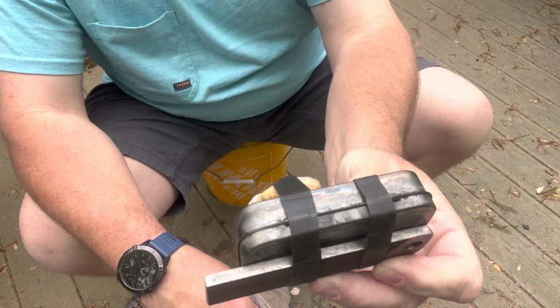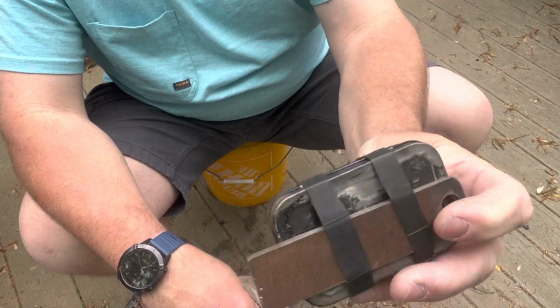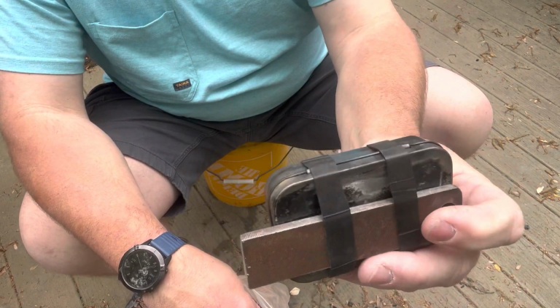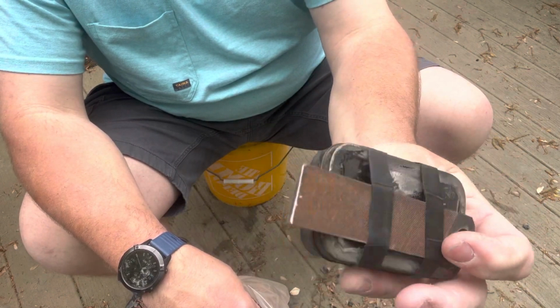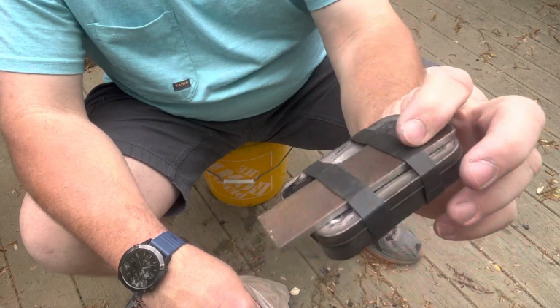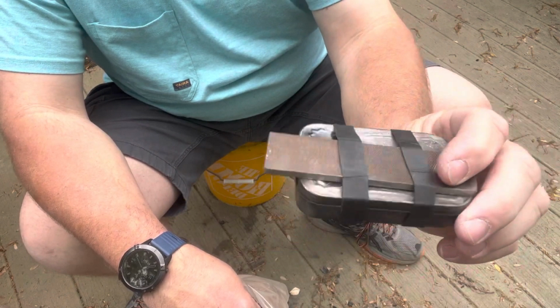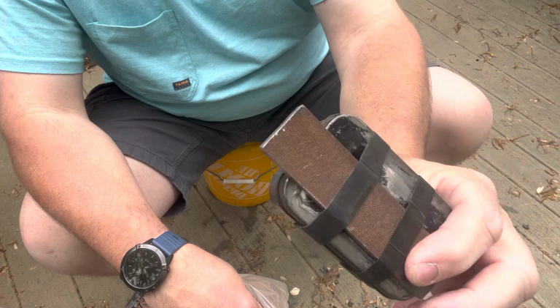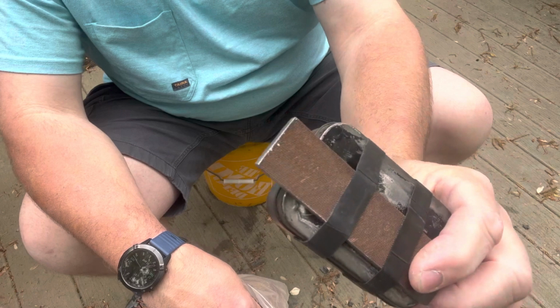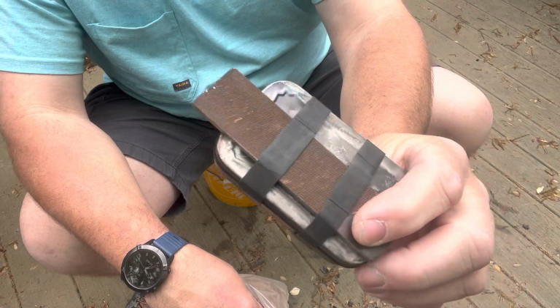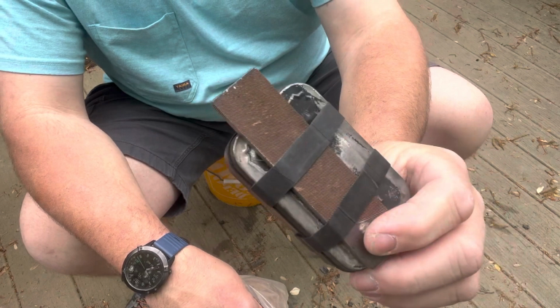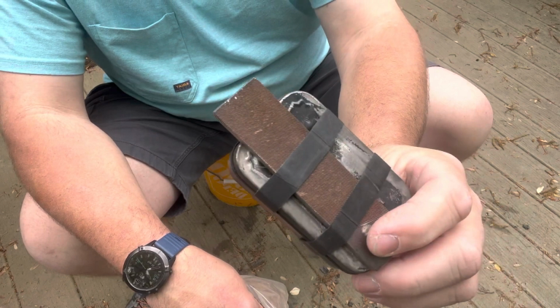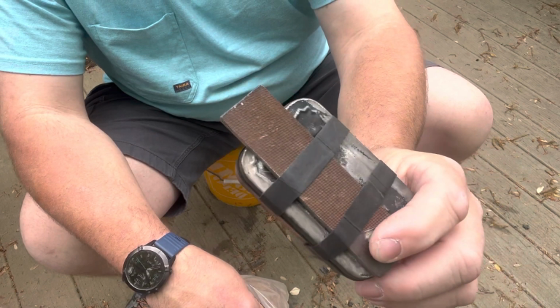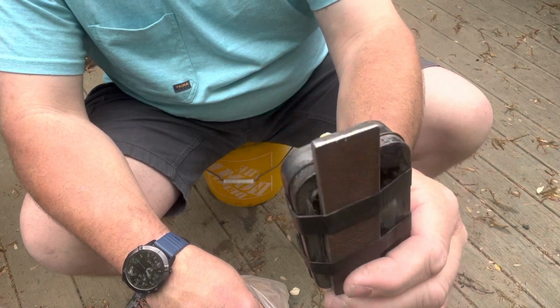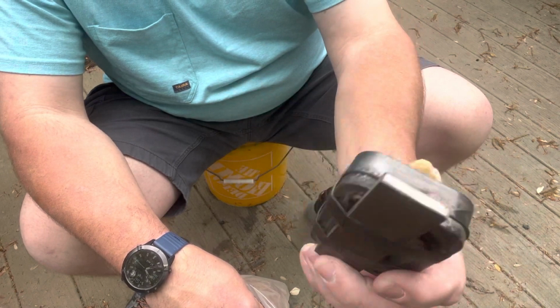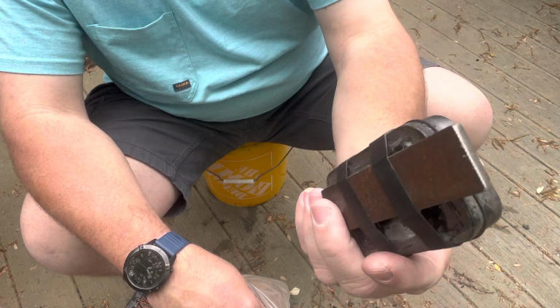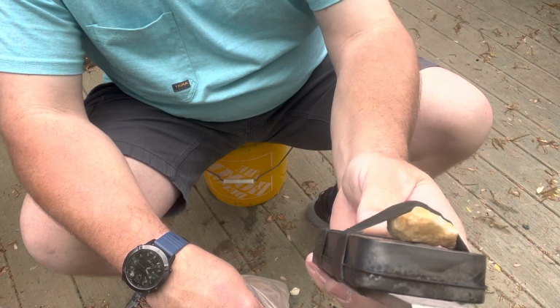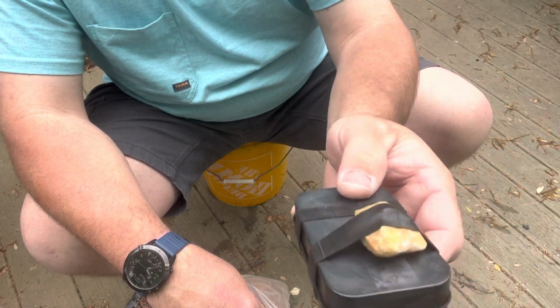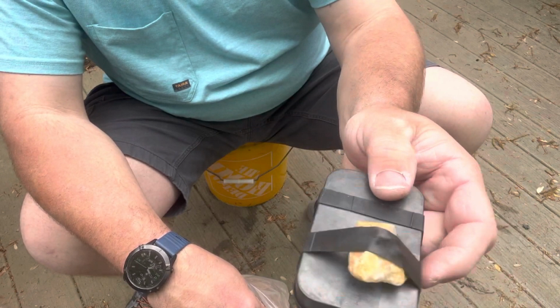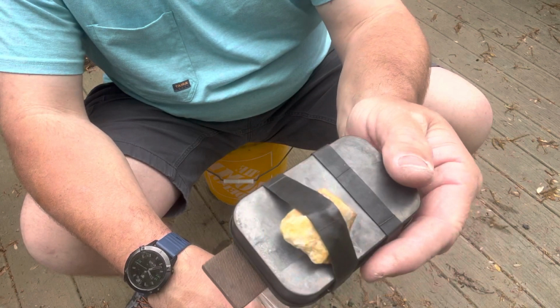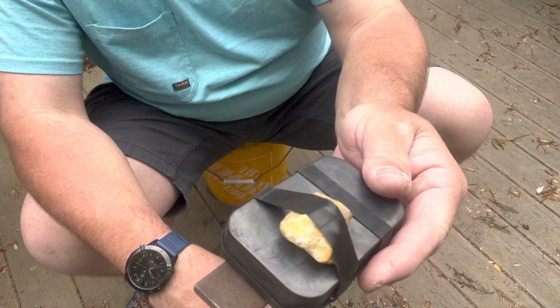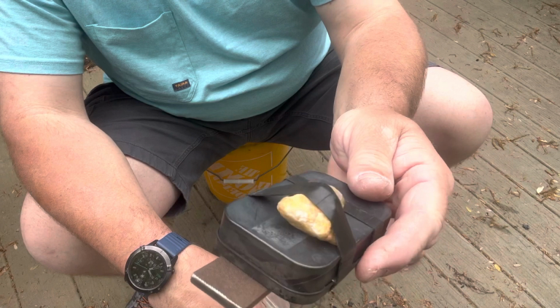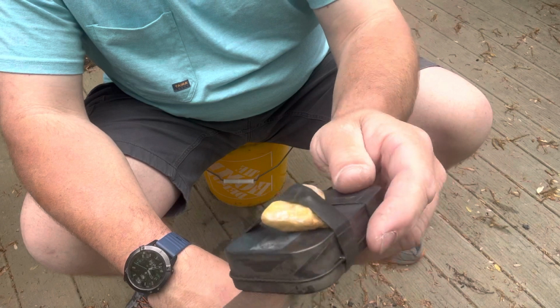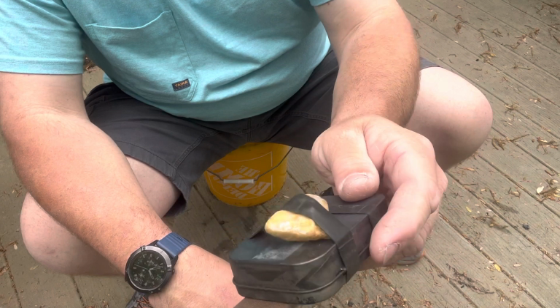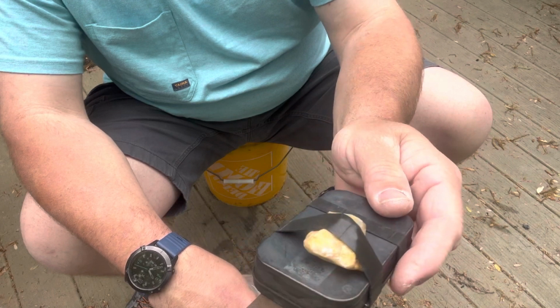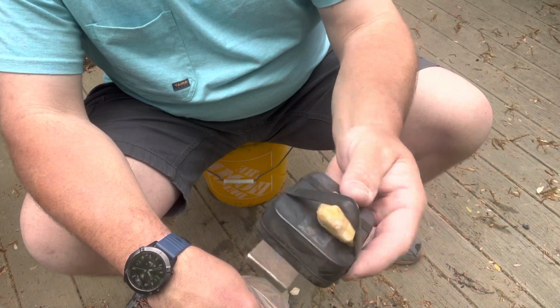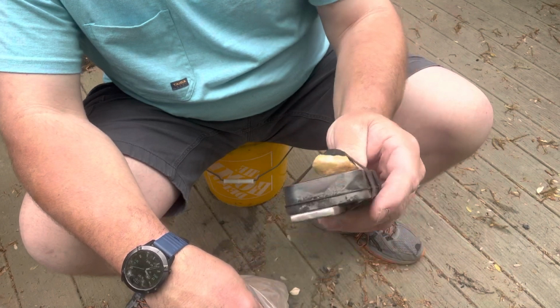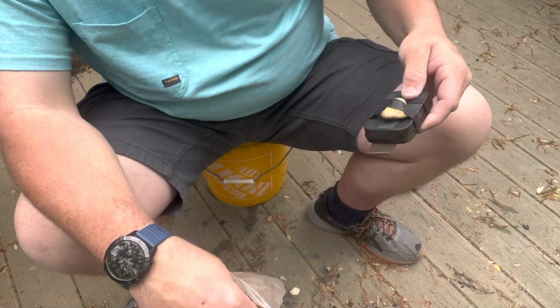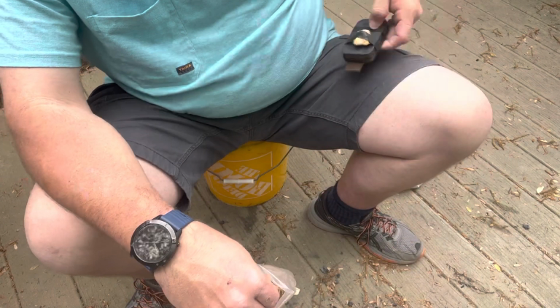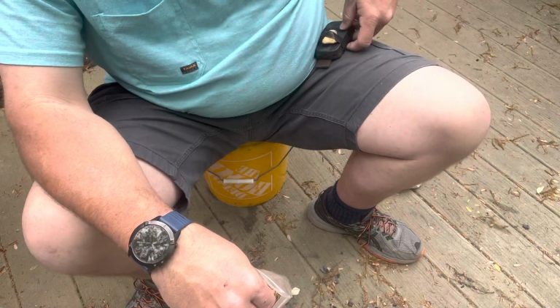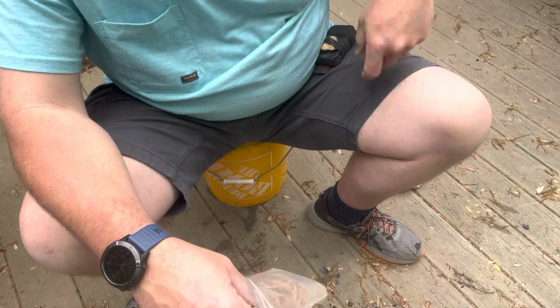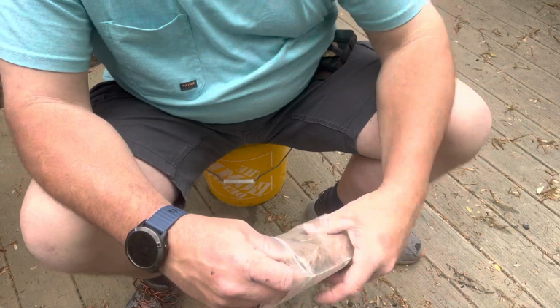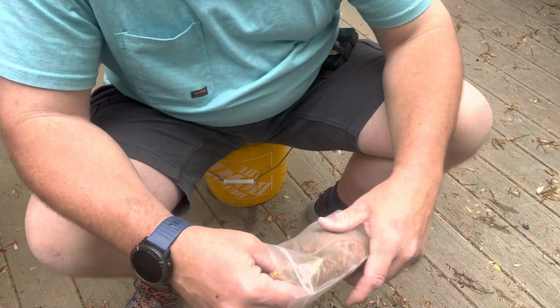A little char tin, char cloth. Old file that I had laying around that I turned into a striker. And a piece of — not flint, I think it's something like quartz or something like that.